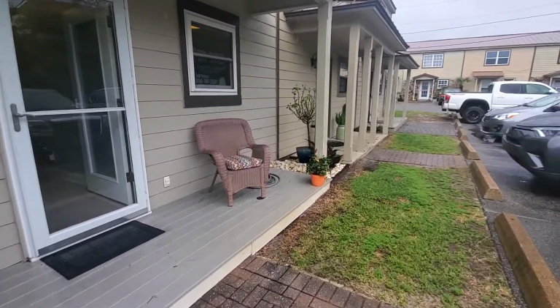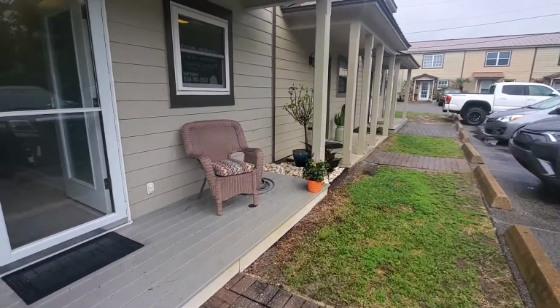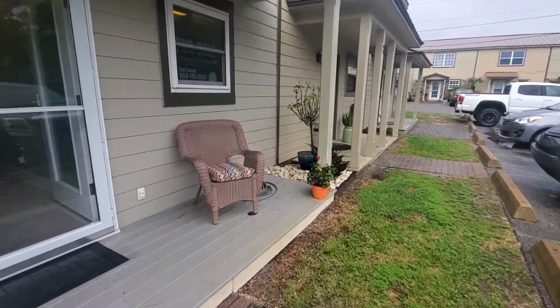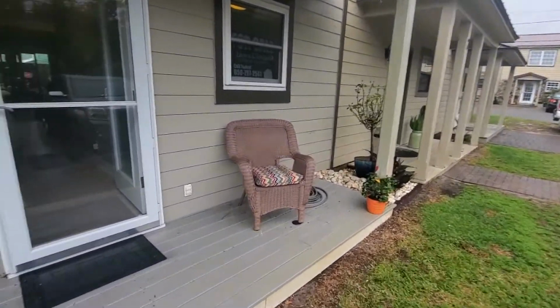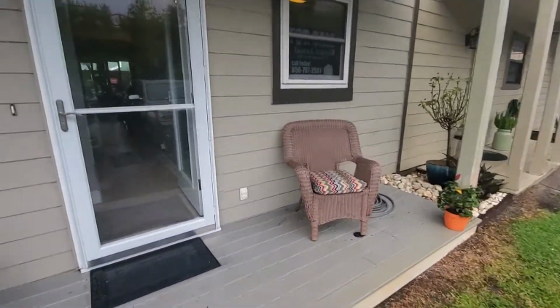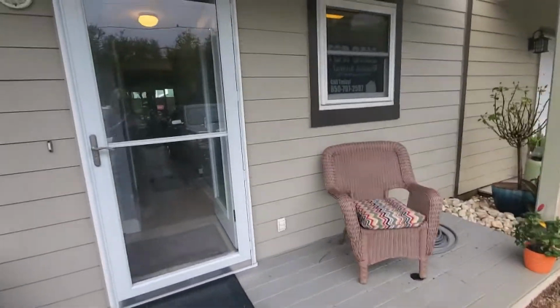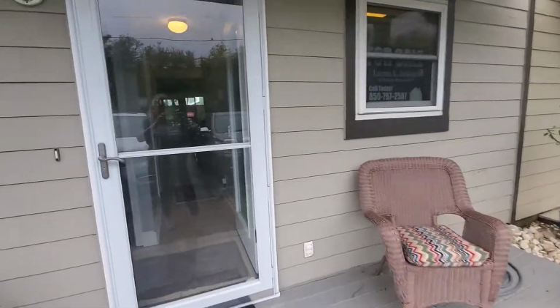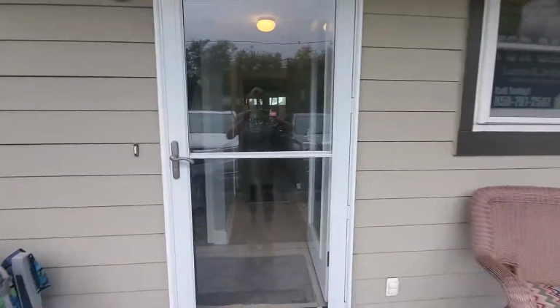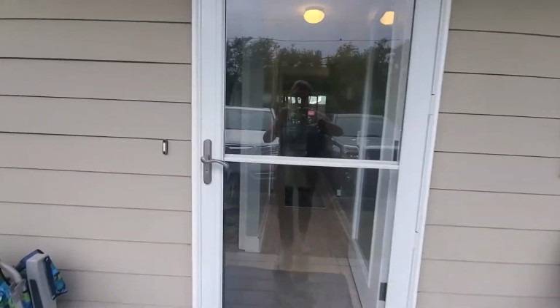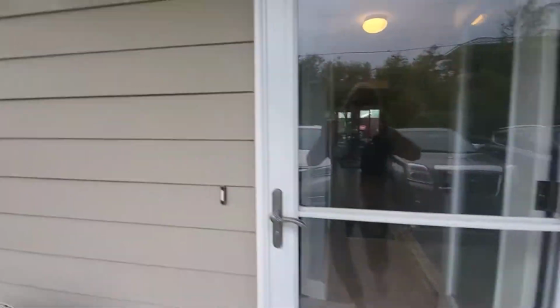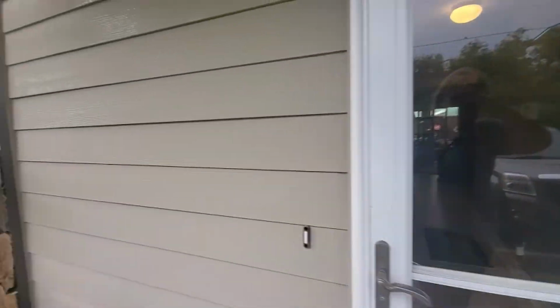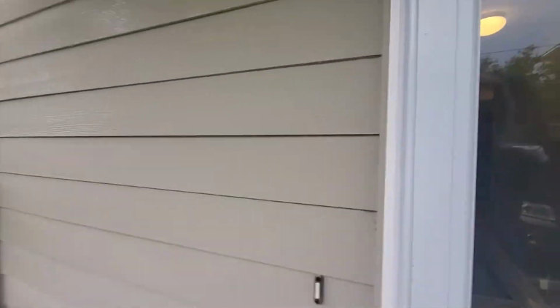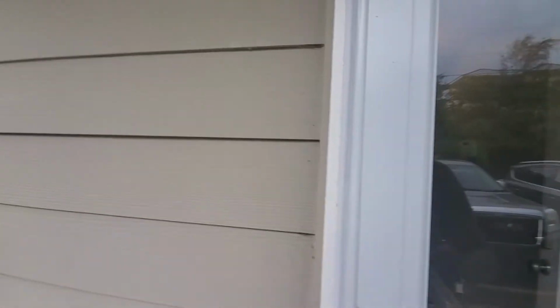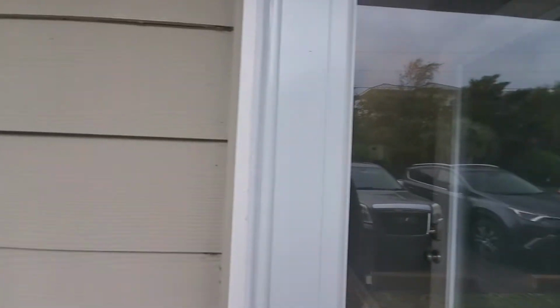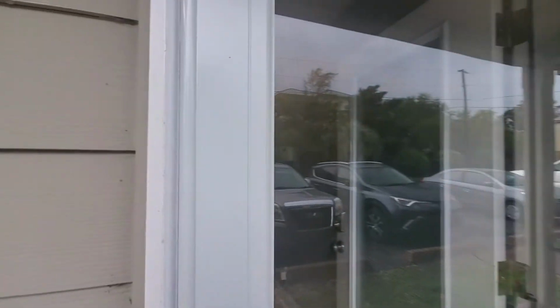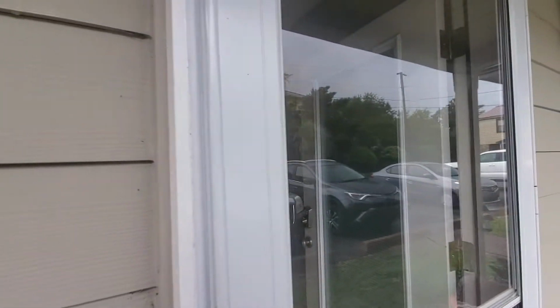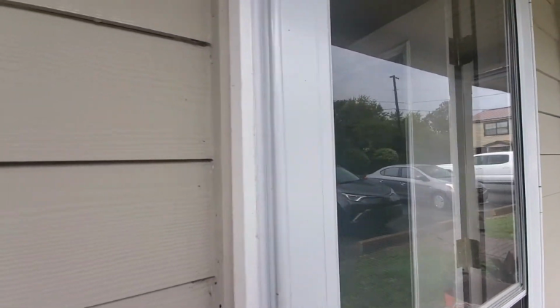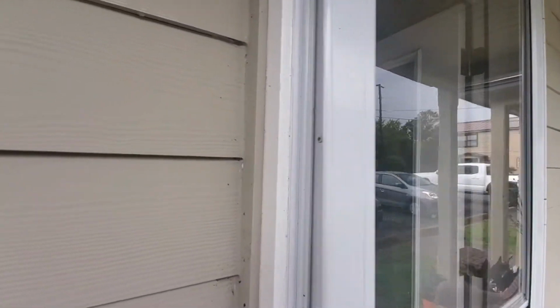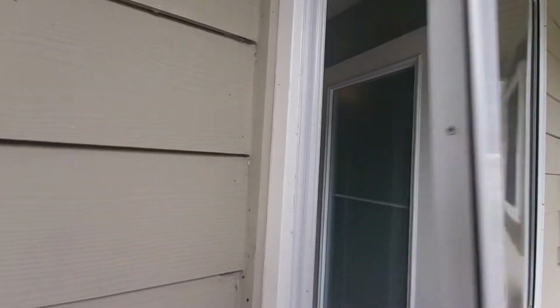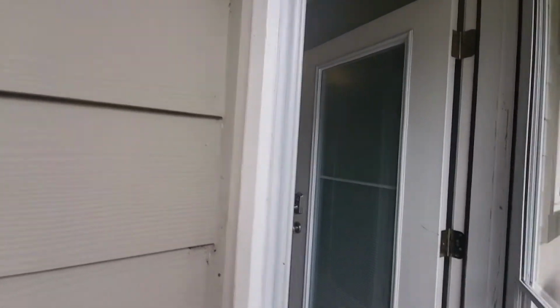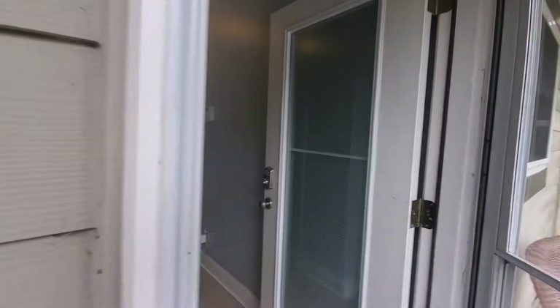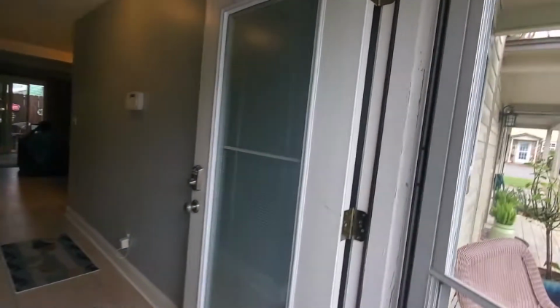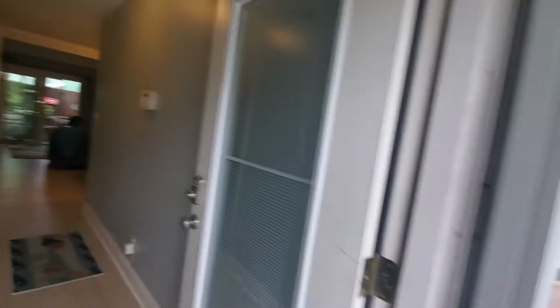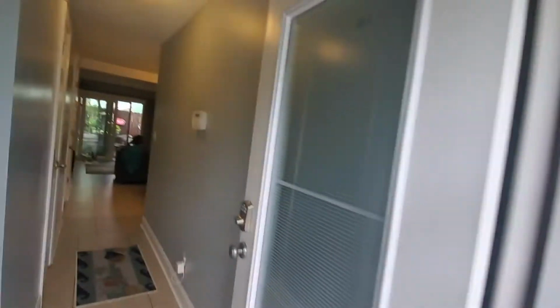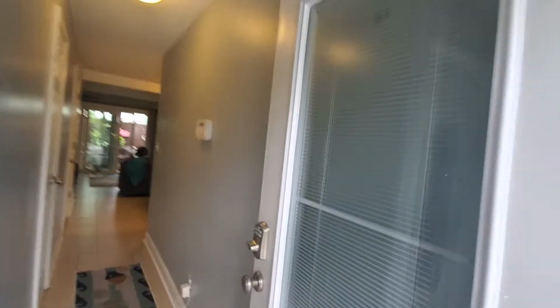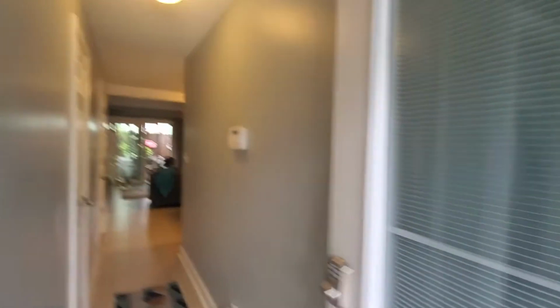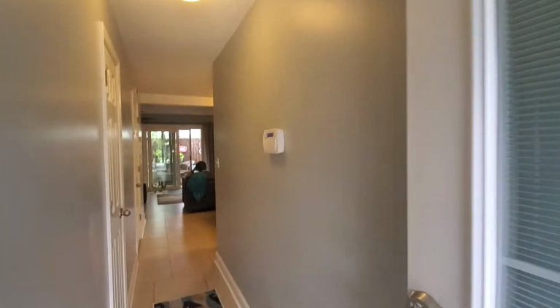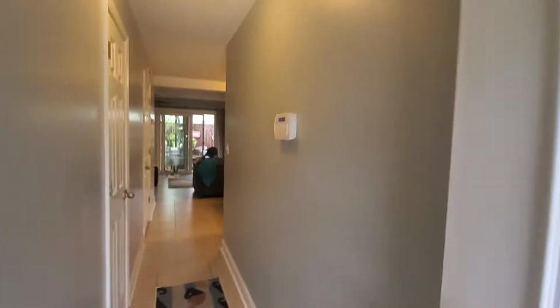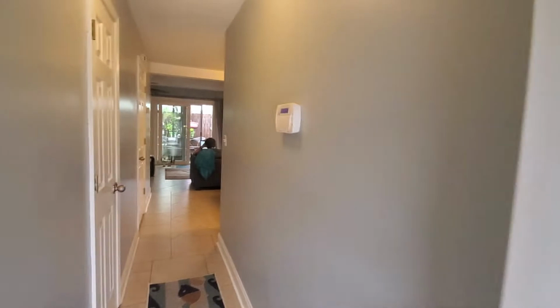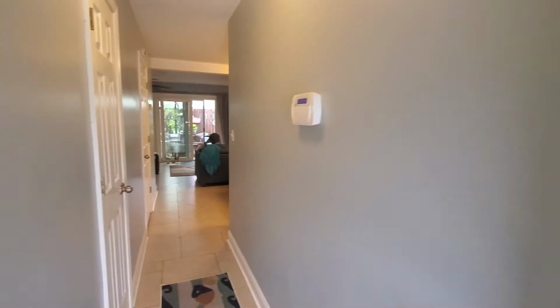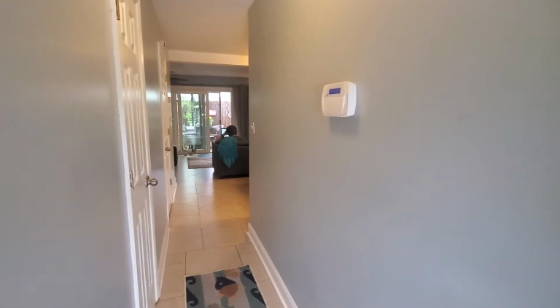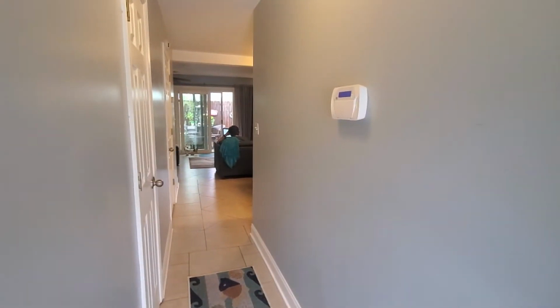So they have a little porch here. And then I'll show you the downstairs. They put in new storm doors and sliding doors, windows, which is a huge cost.